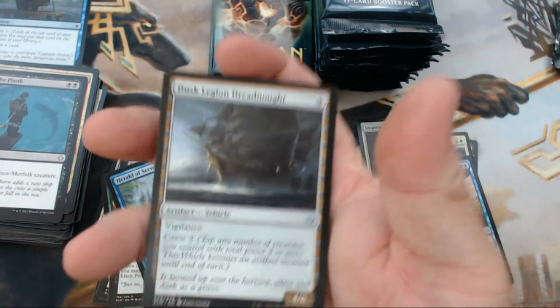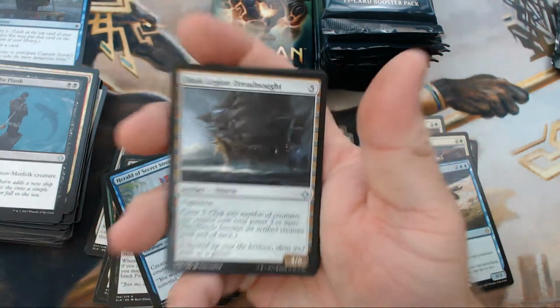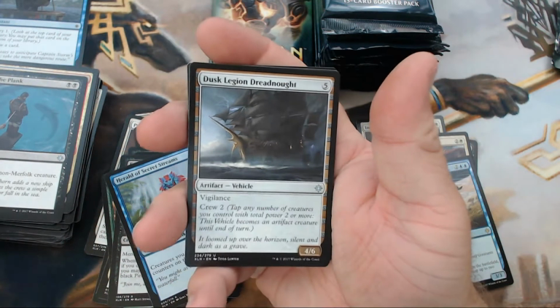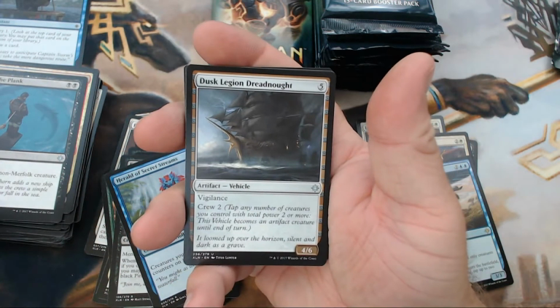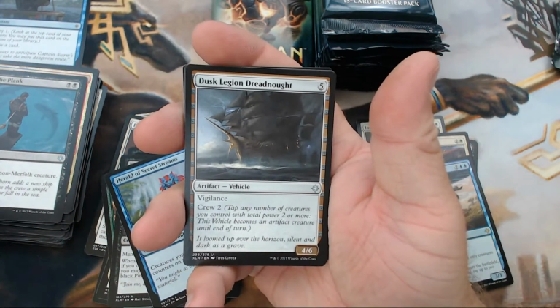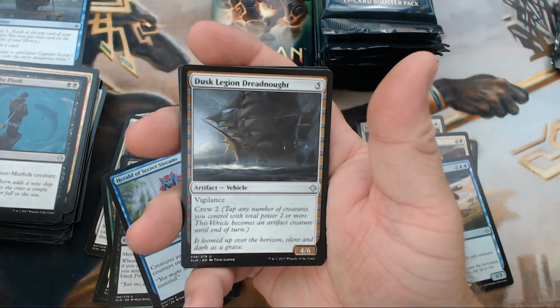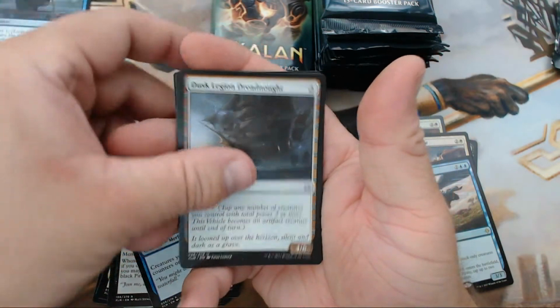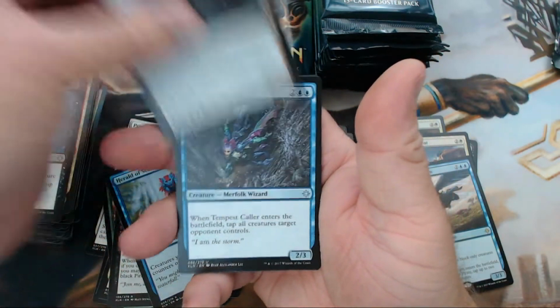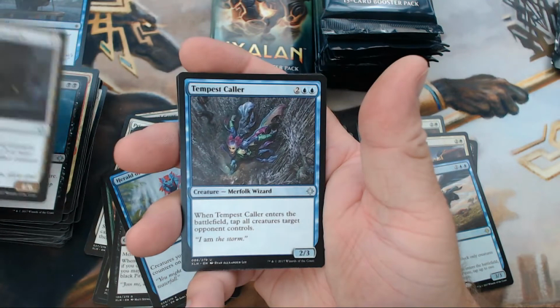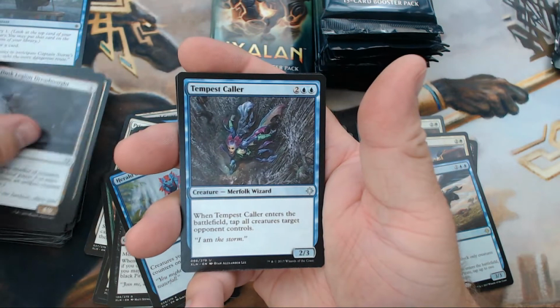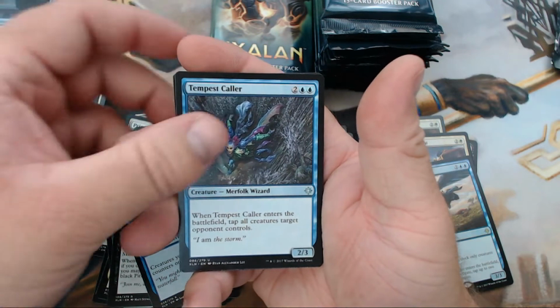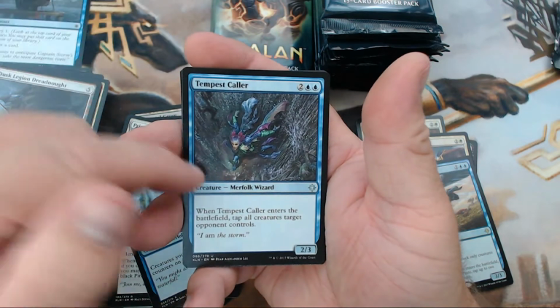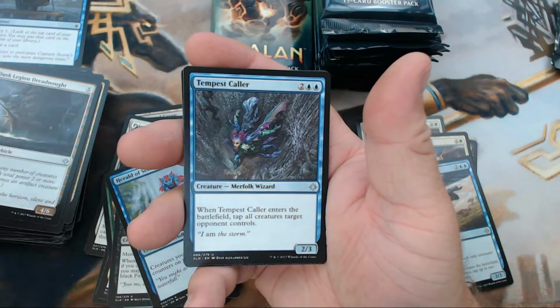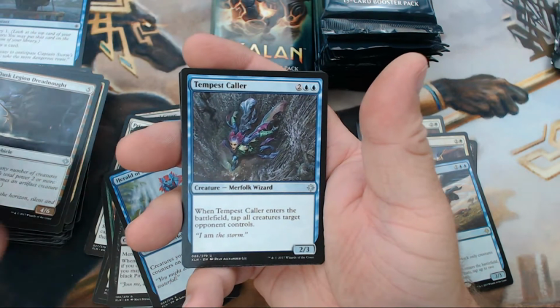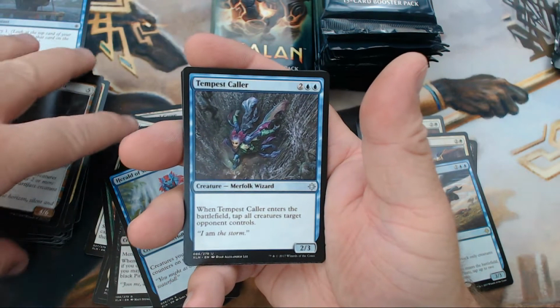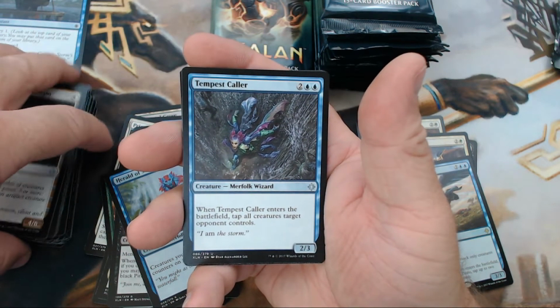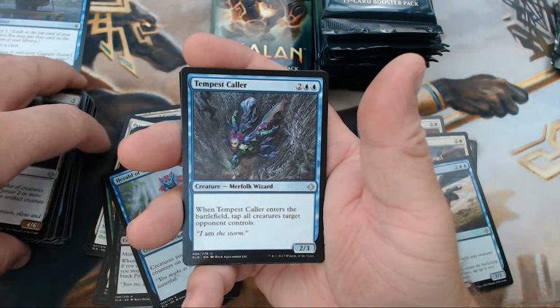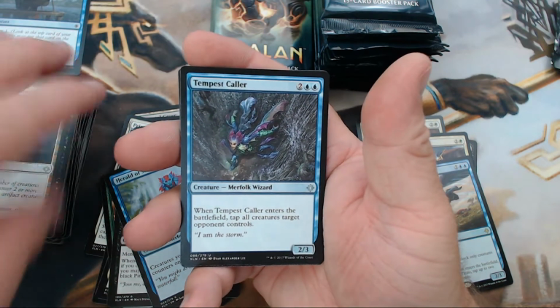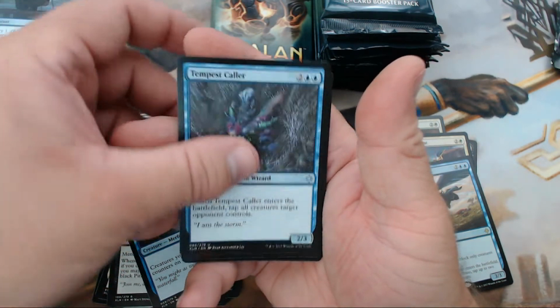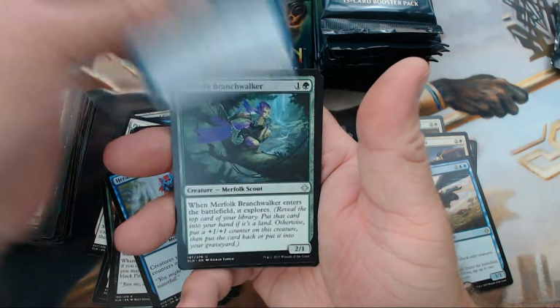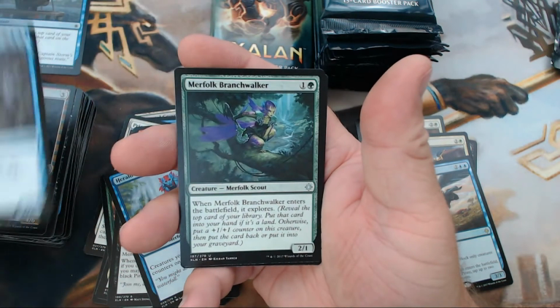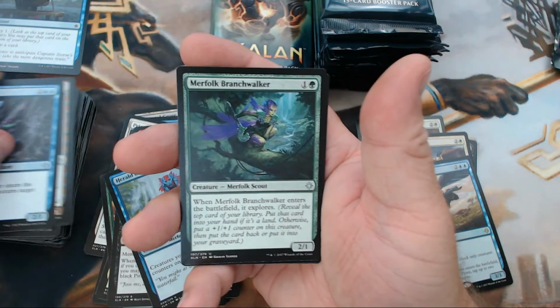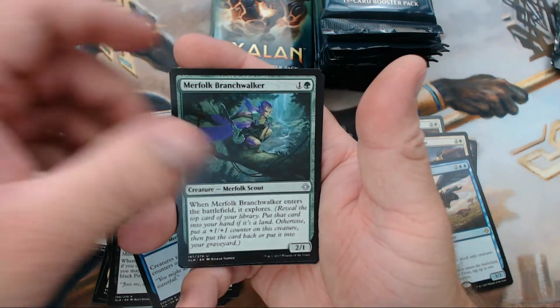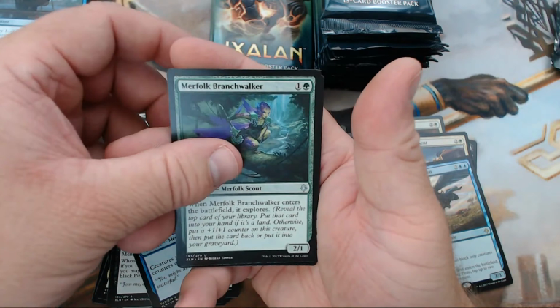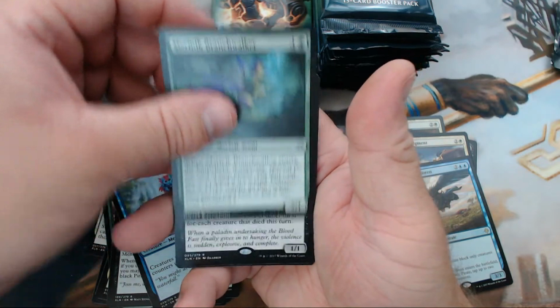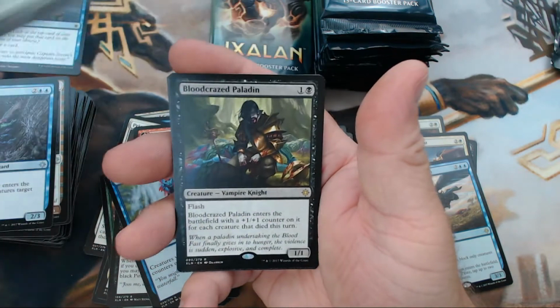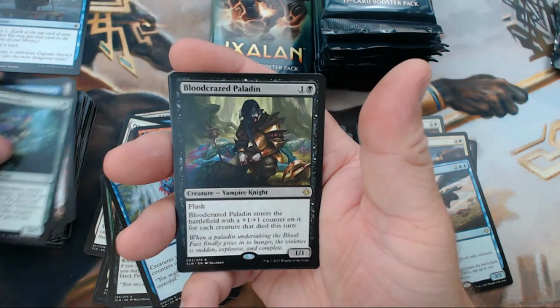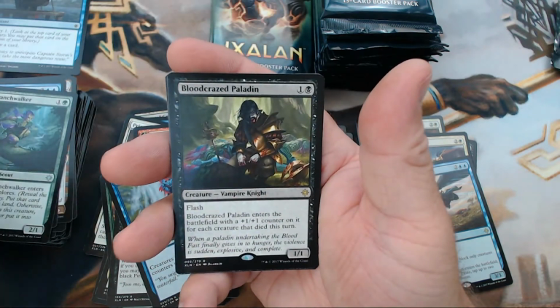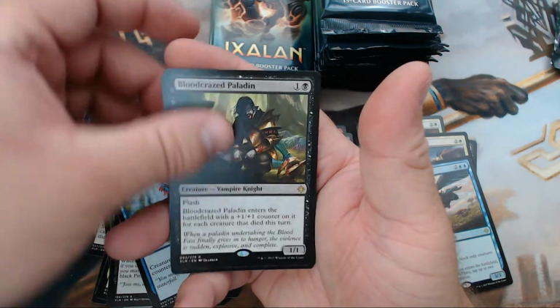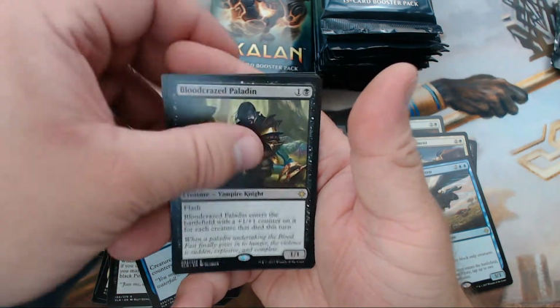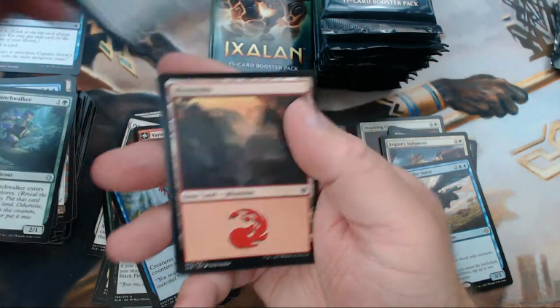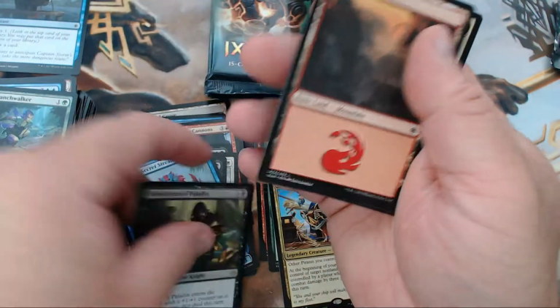We have Dusk Legion Dreadnought, Tempest Caller — that guy is such a beast in limited — Merfolk Branchwalker, and our rare is Bloodcrazed Paladin.